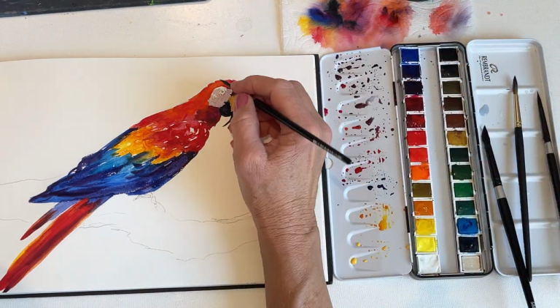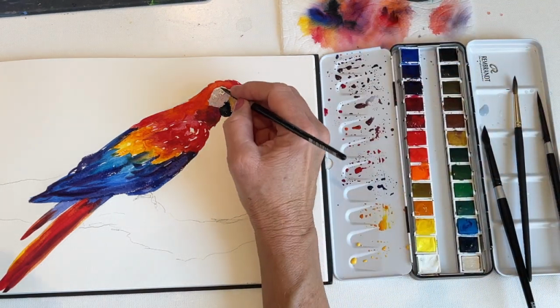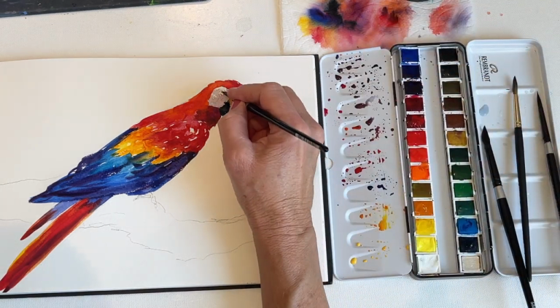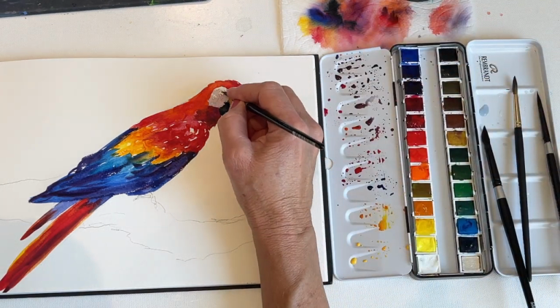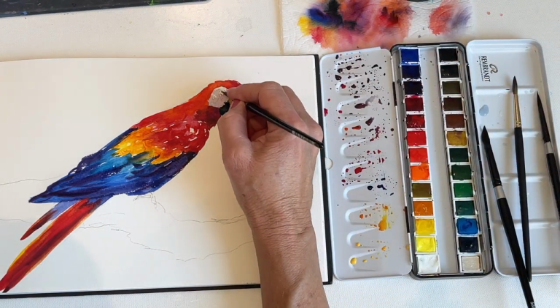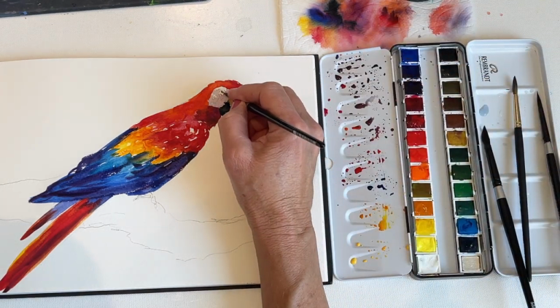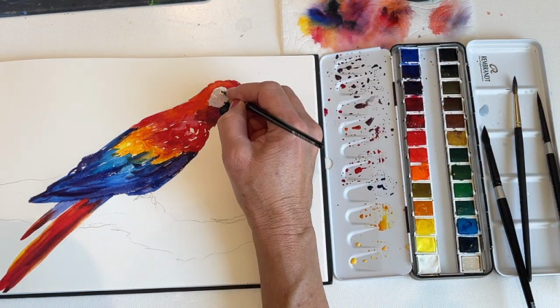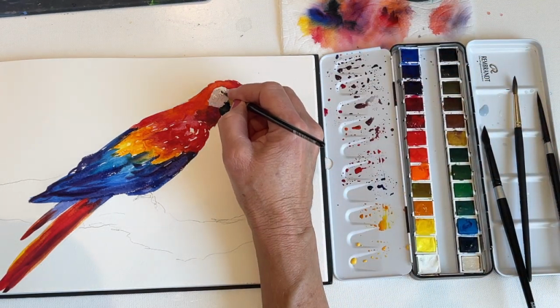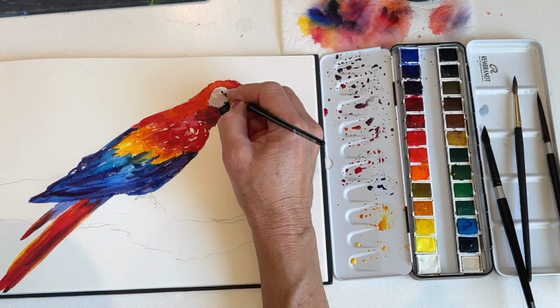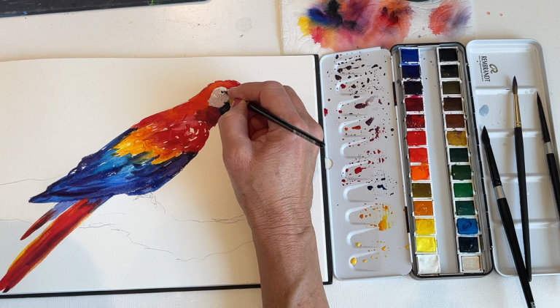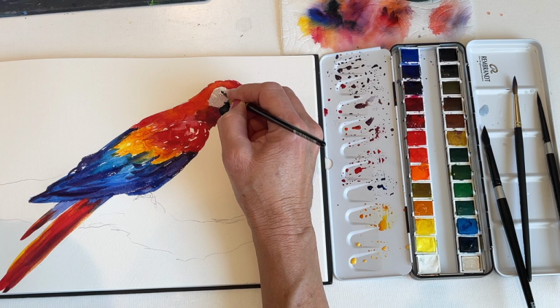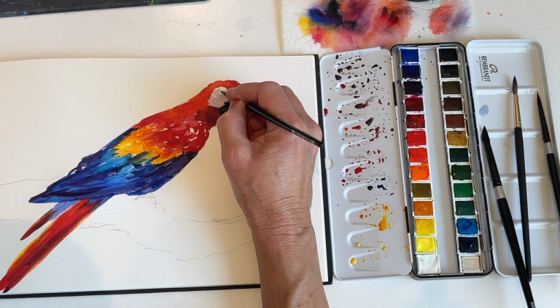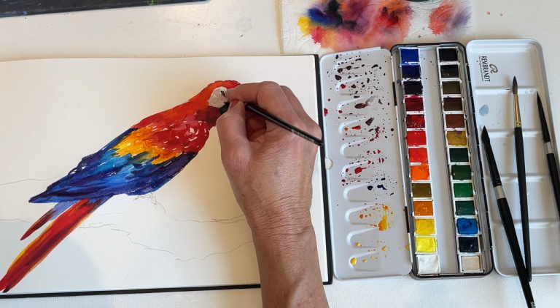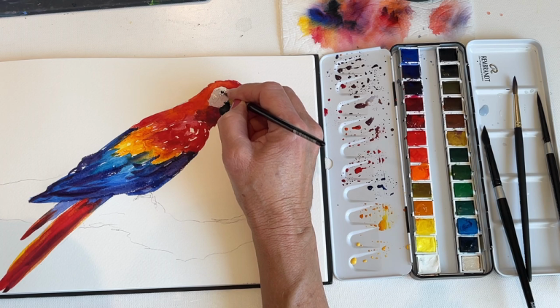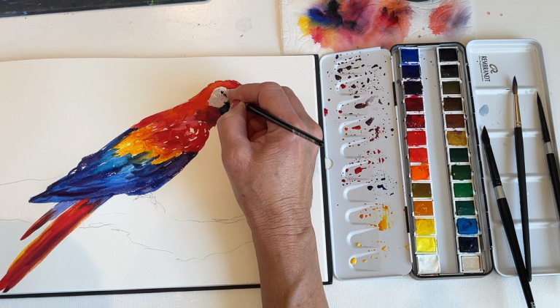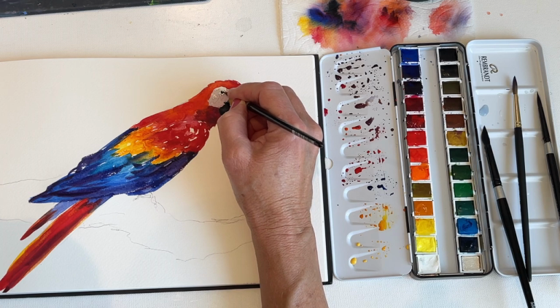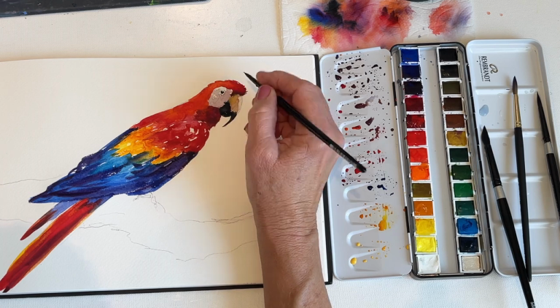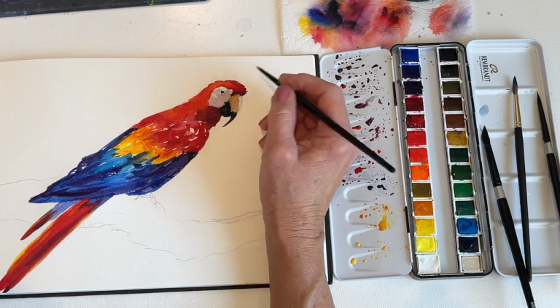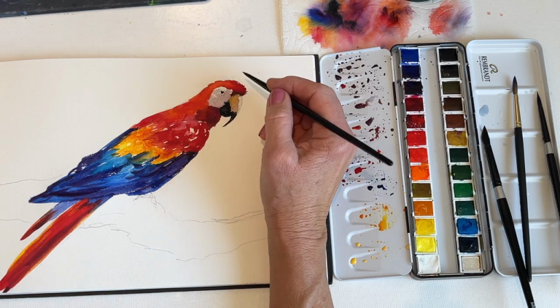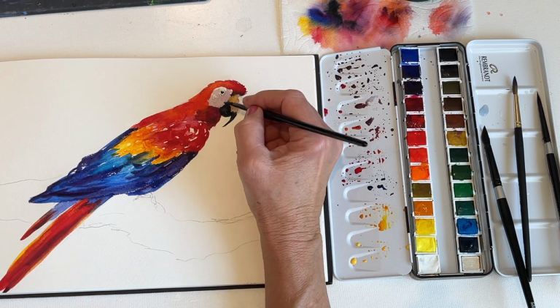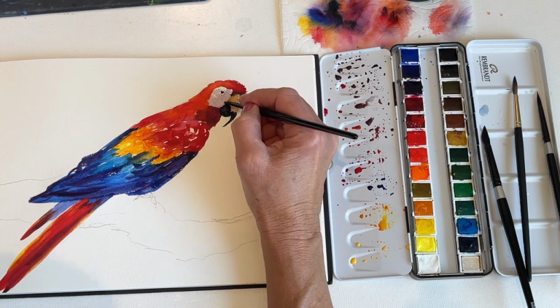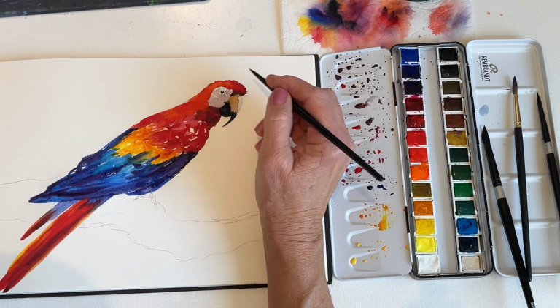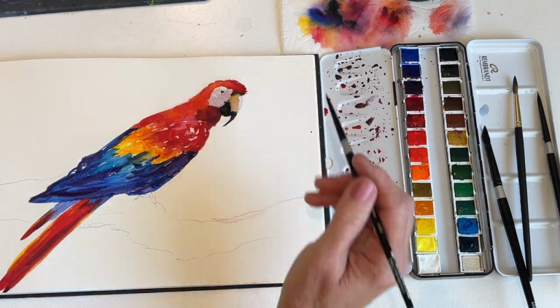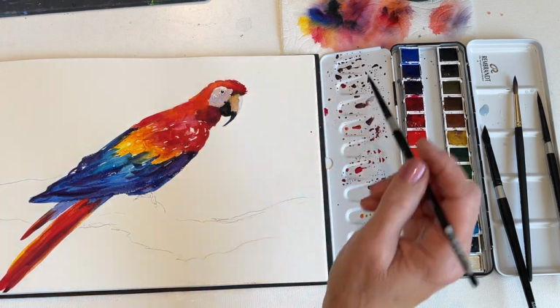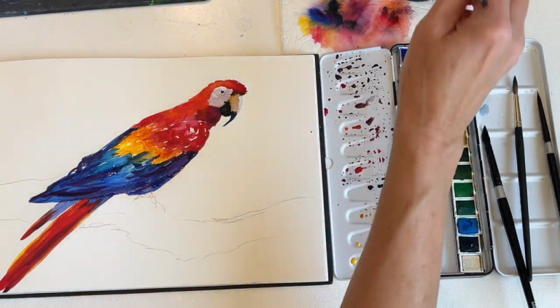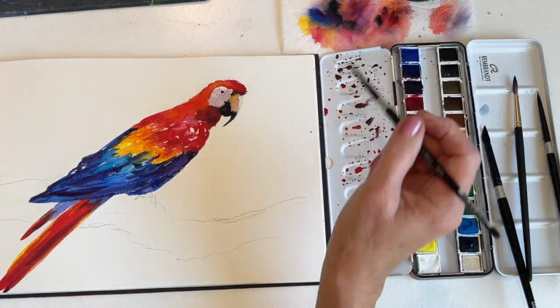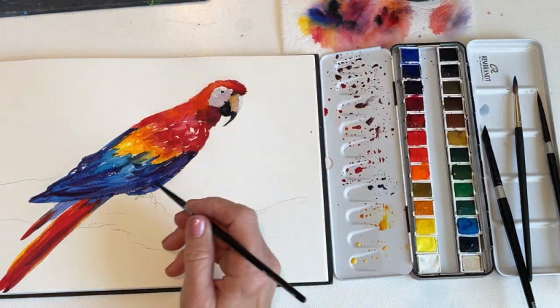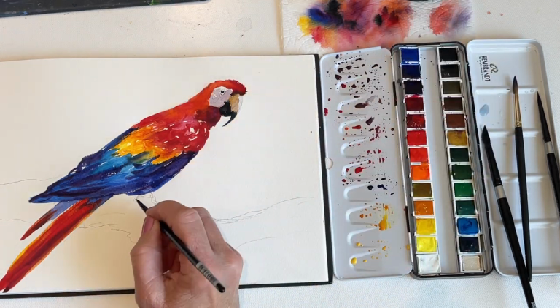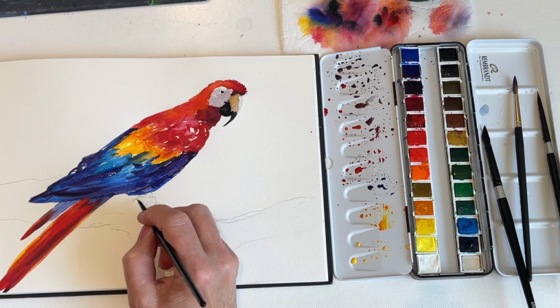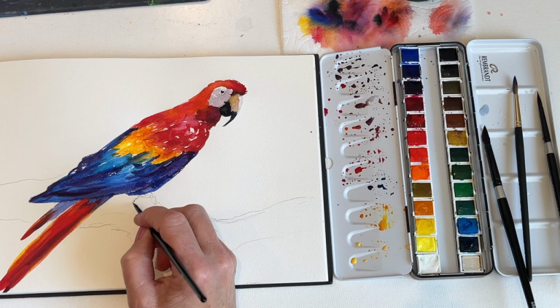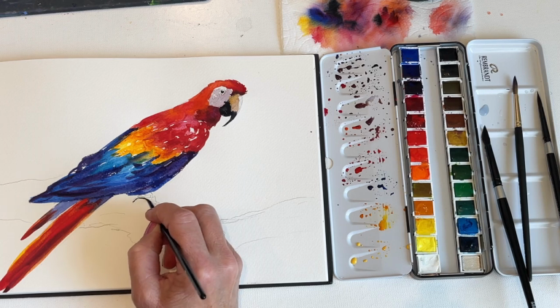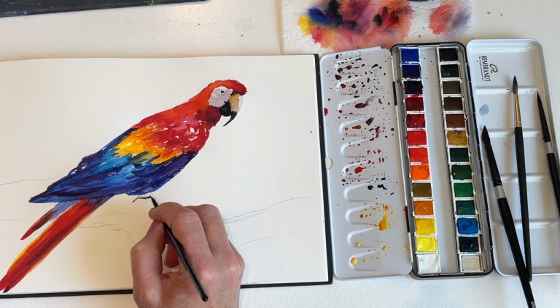Now time for a smaller brush to put in the fine details of the bird's eye. I'm using the same dark mixture that I used to paint the beak.